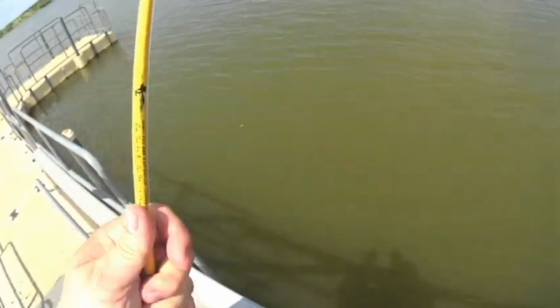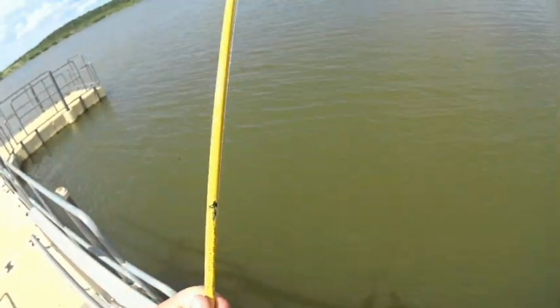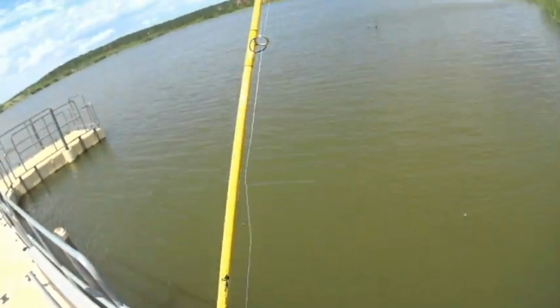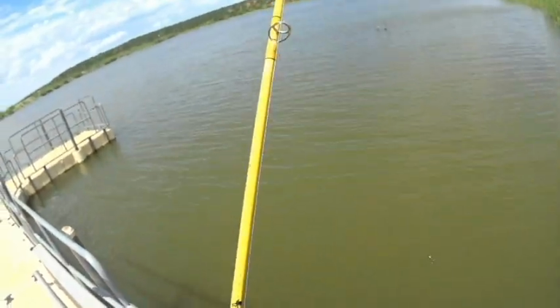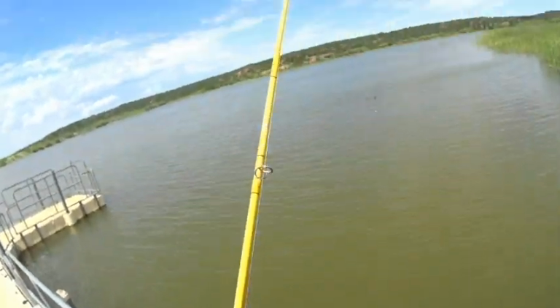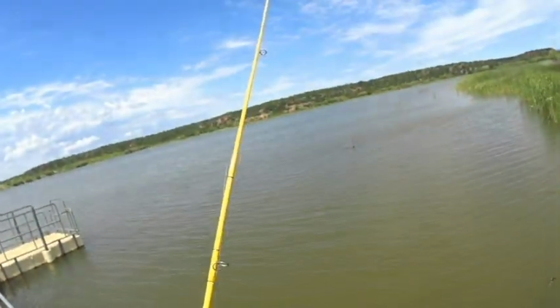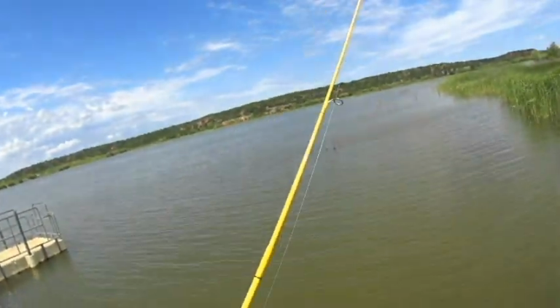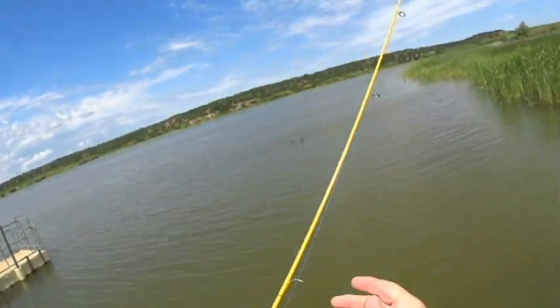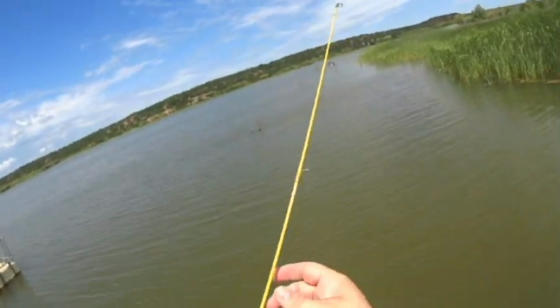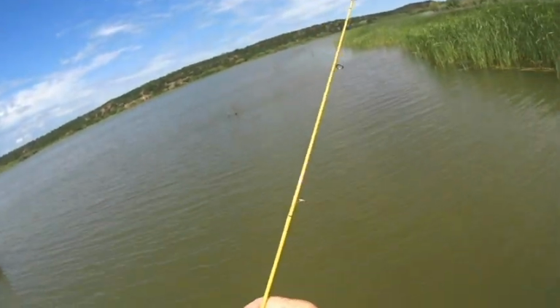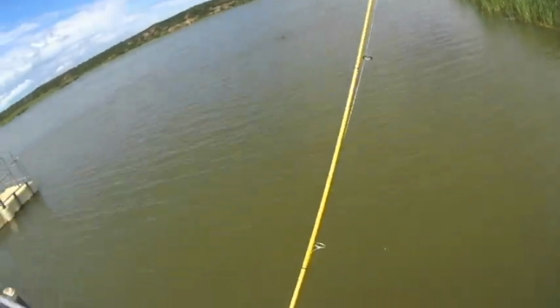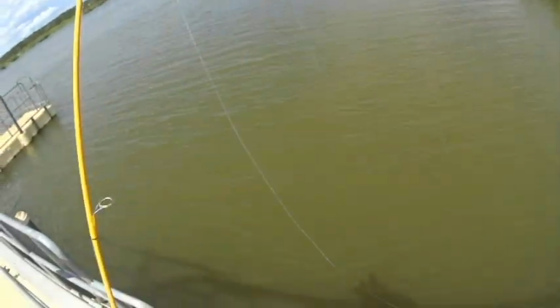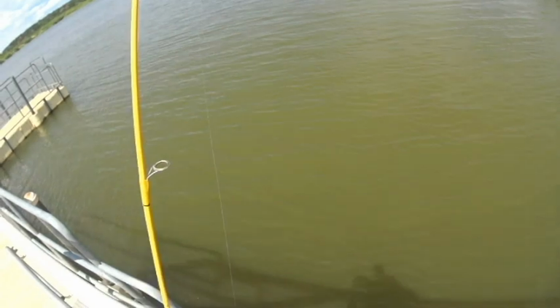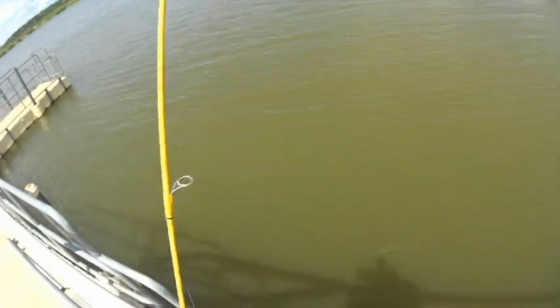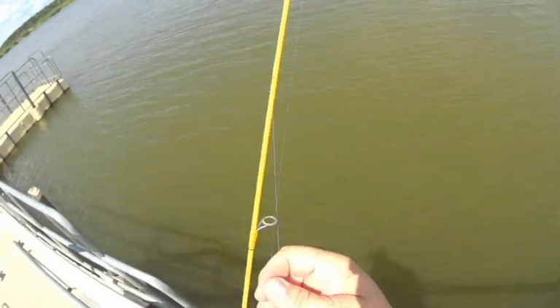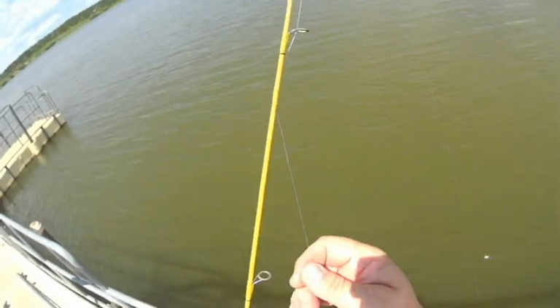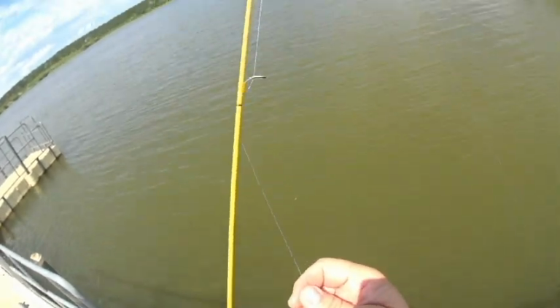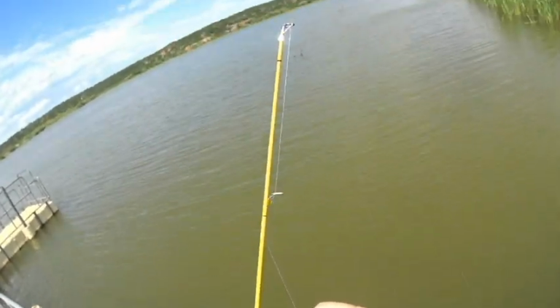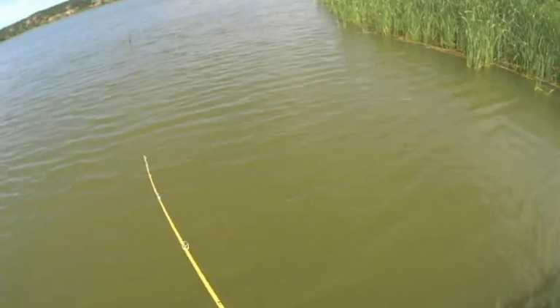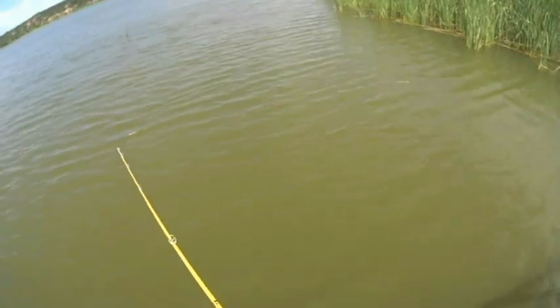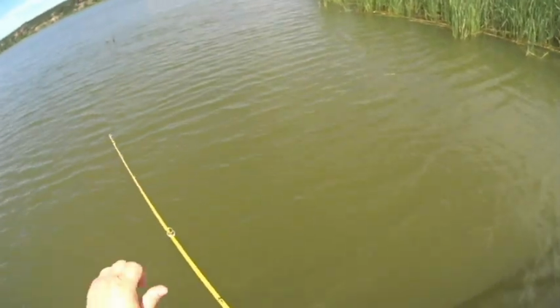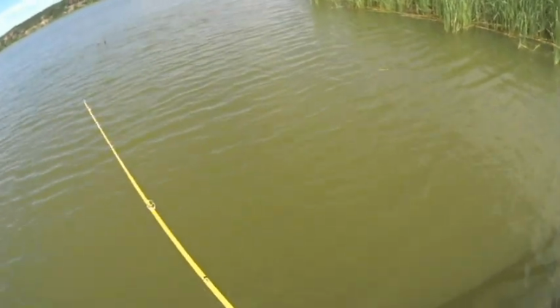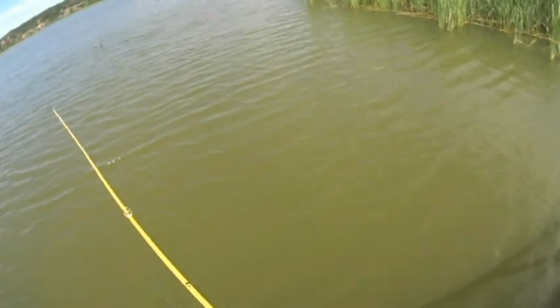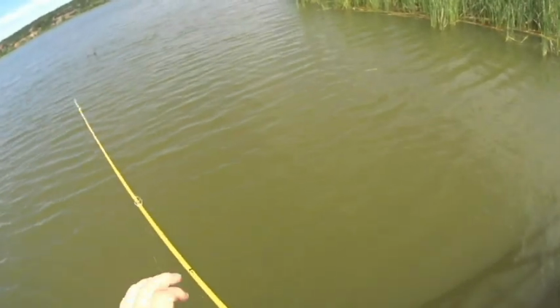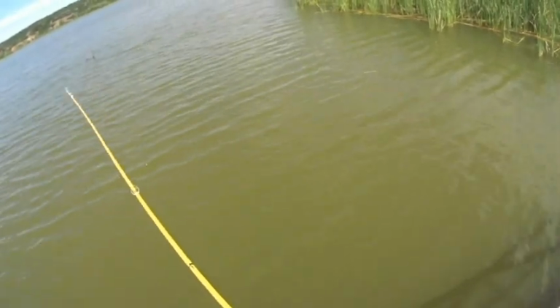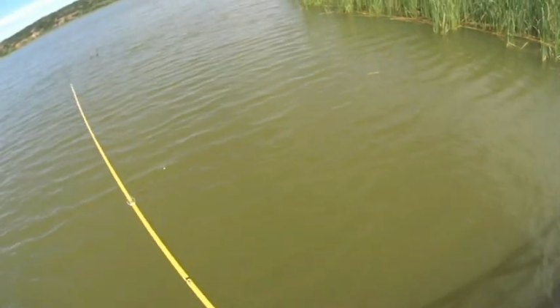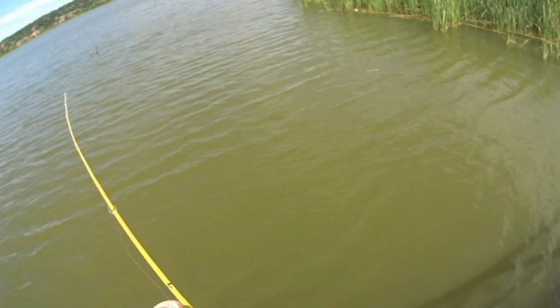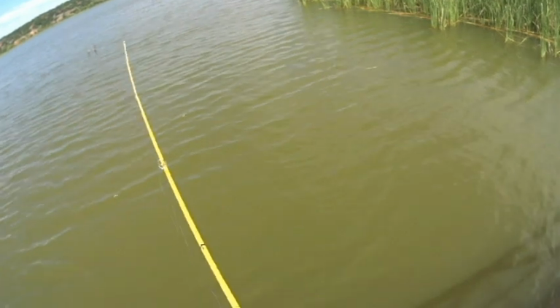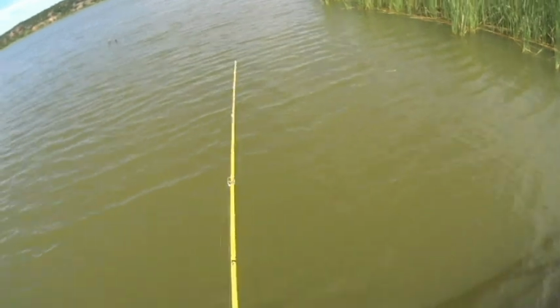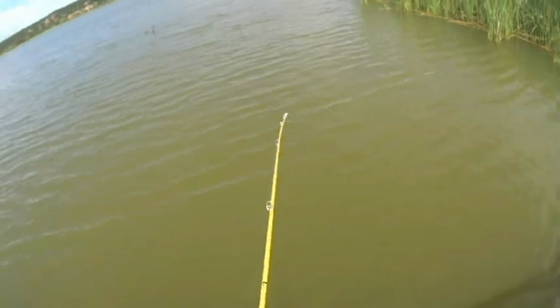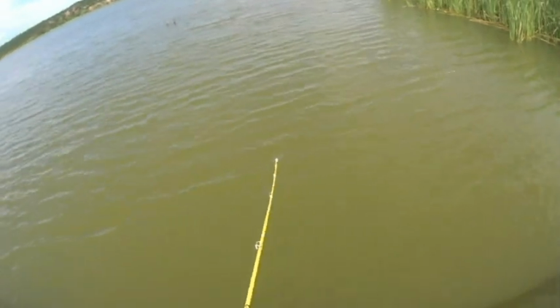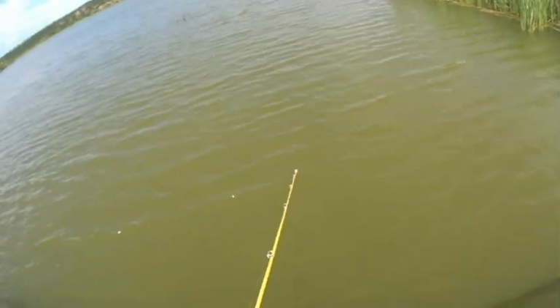Just enjoying some time in nature — right here I'm the only person I can see for miles from this particular spot. Kind of fun to me to be out there.